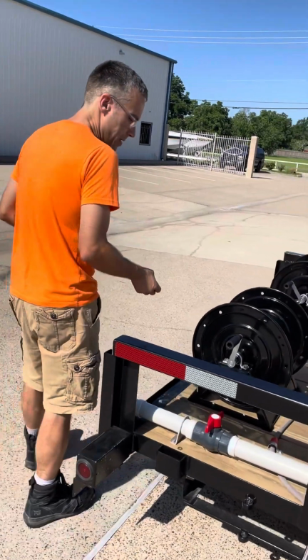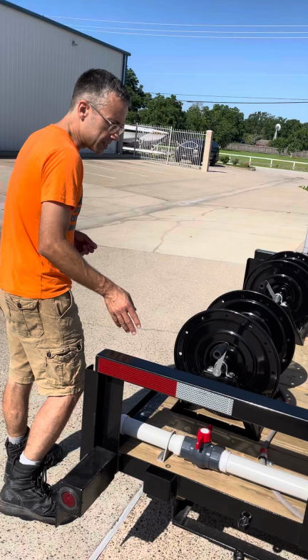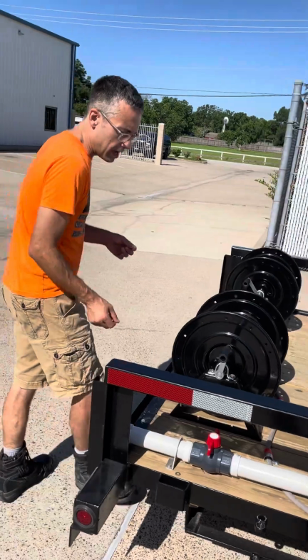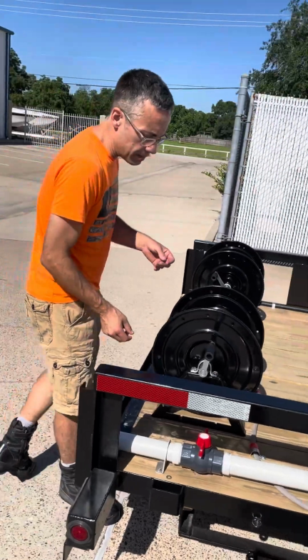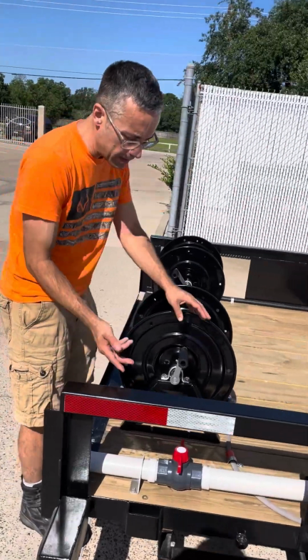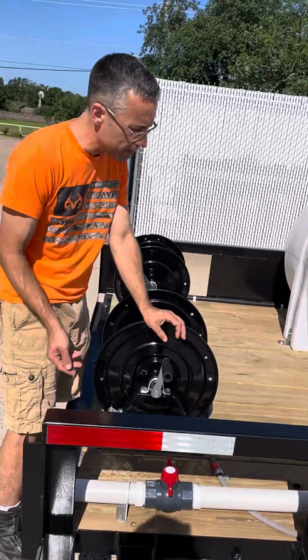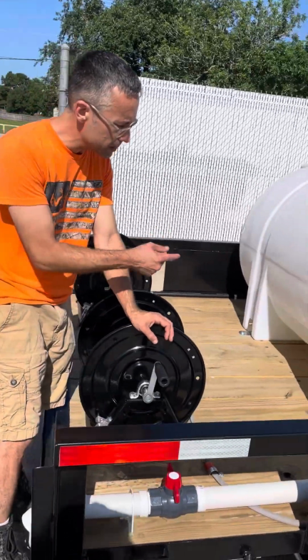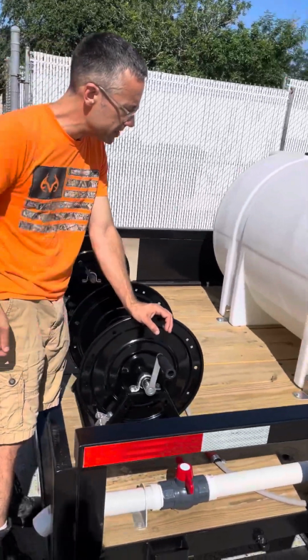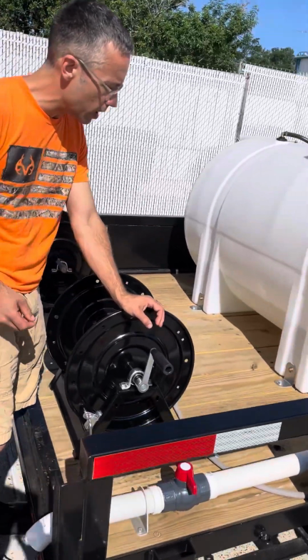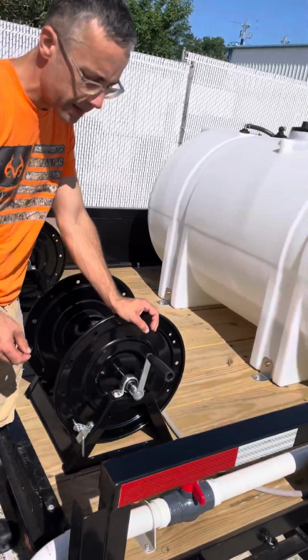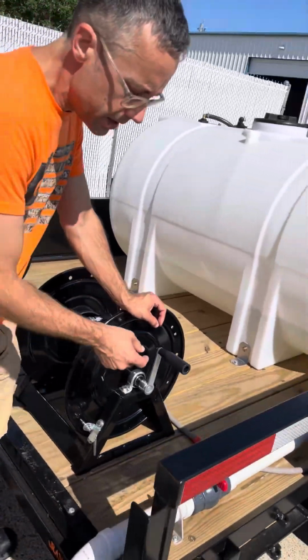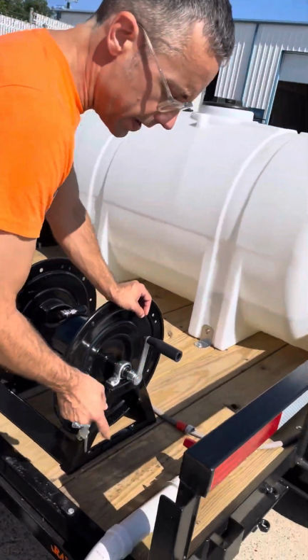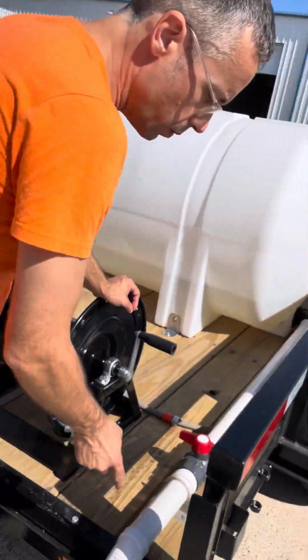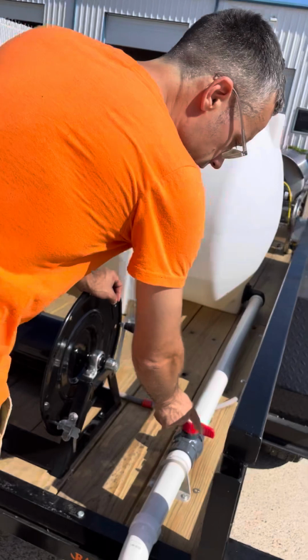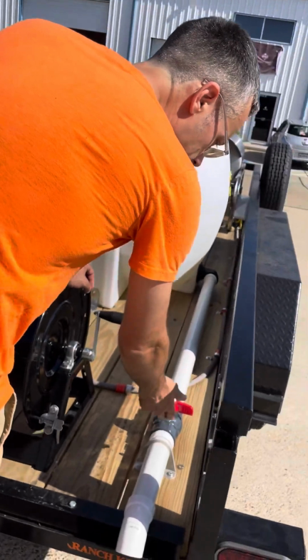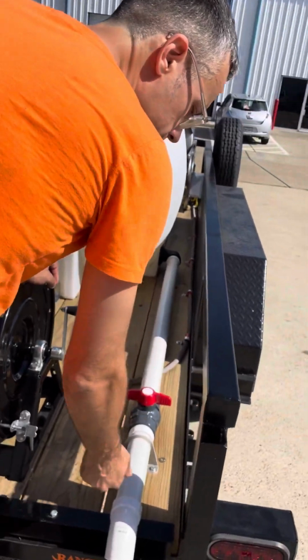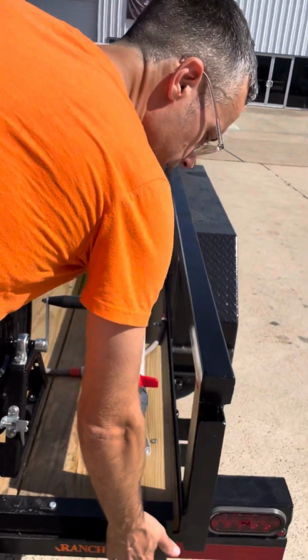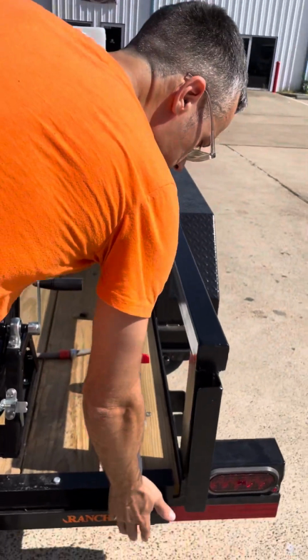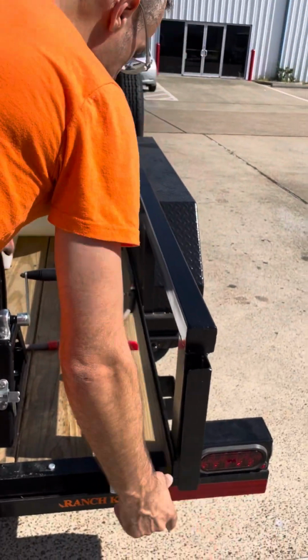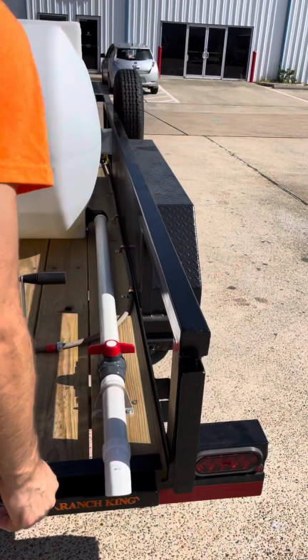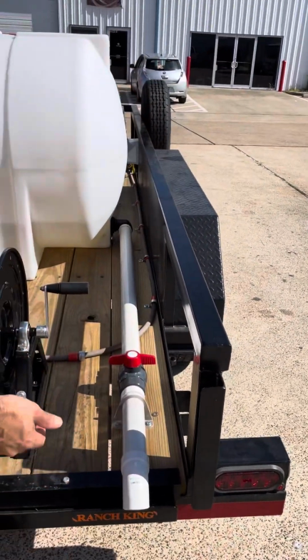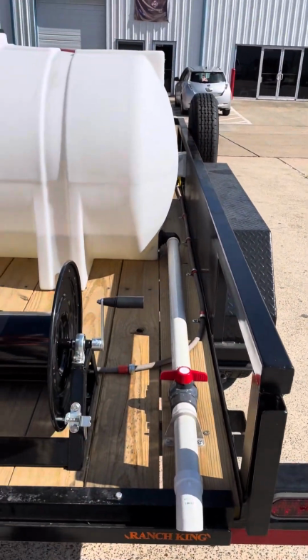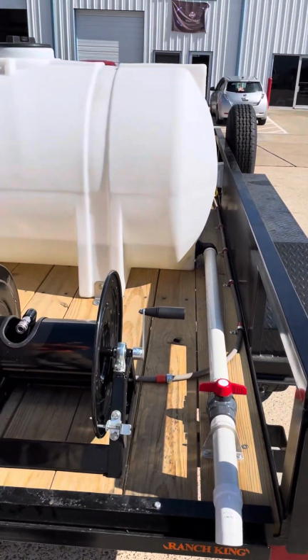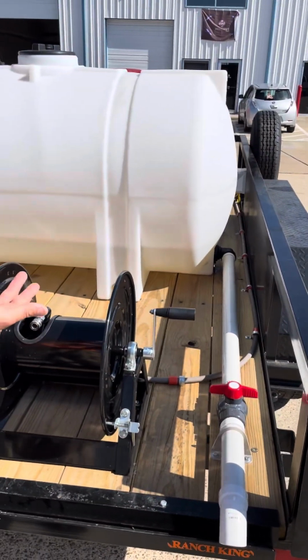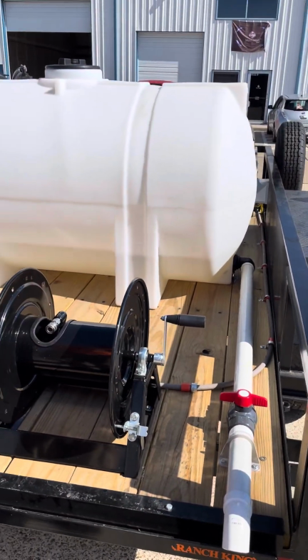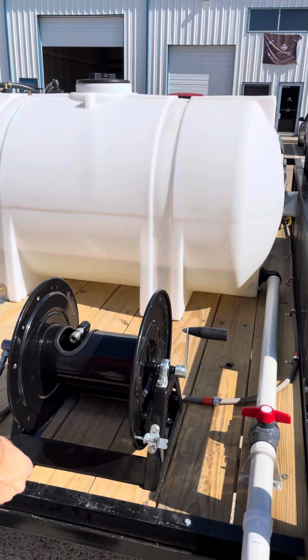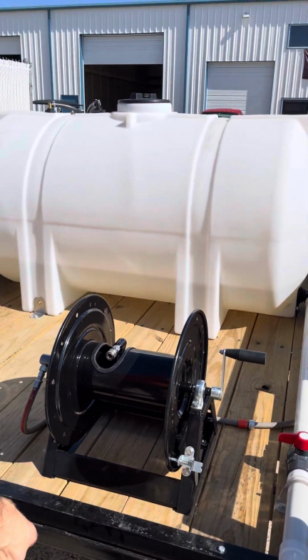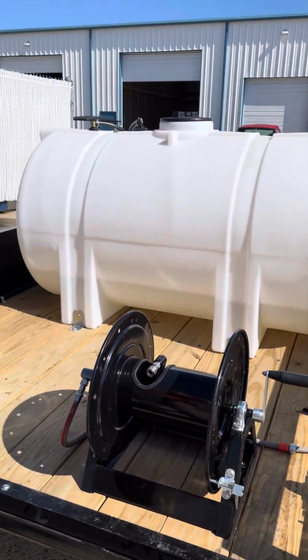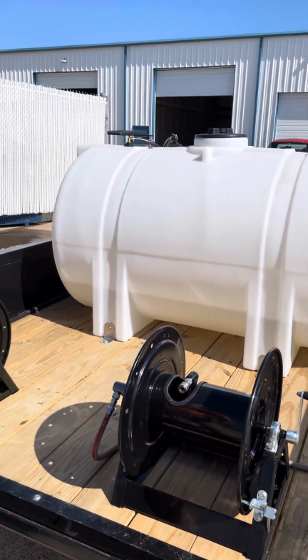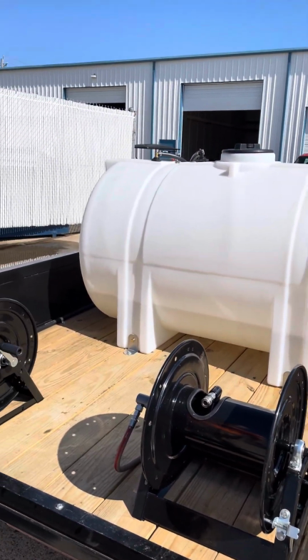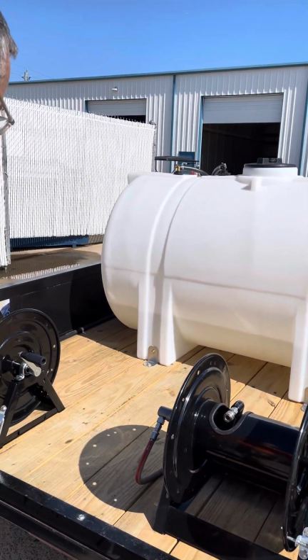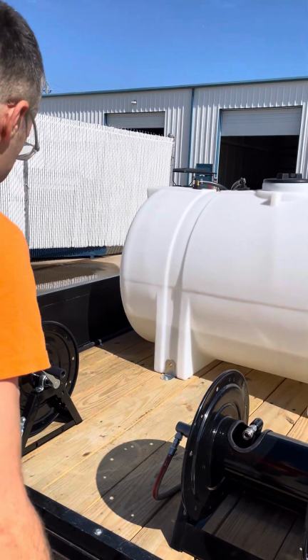We have a dump valve here in the back. It makes it convenient to be able to empty out your water tank. And whenever you empty out the water tank, you can also use this to wash your hands — sometimes you'll get real nasty stuff on you when you're washing, particularly in the industrial industry.